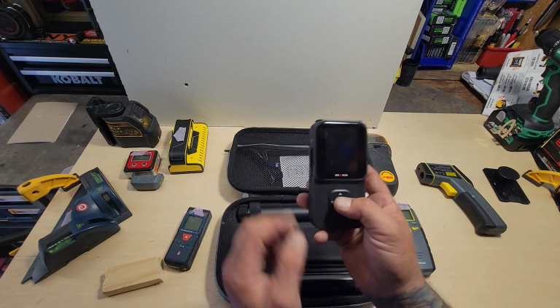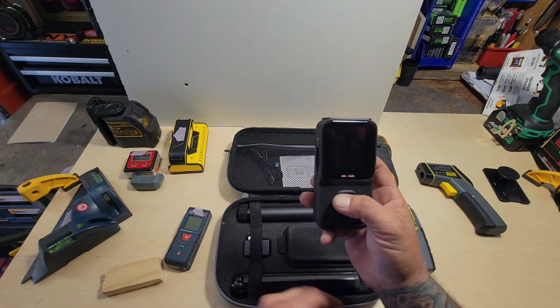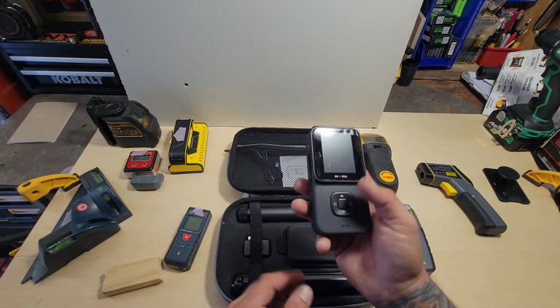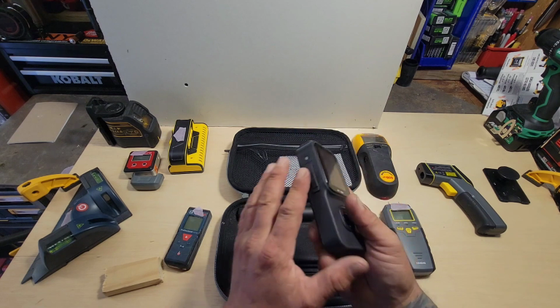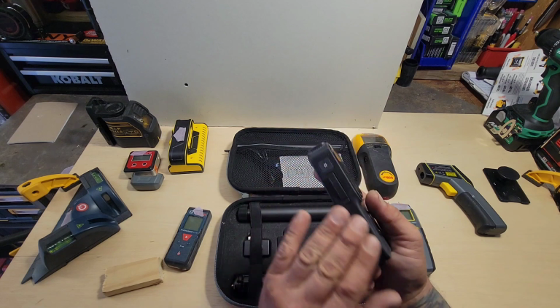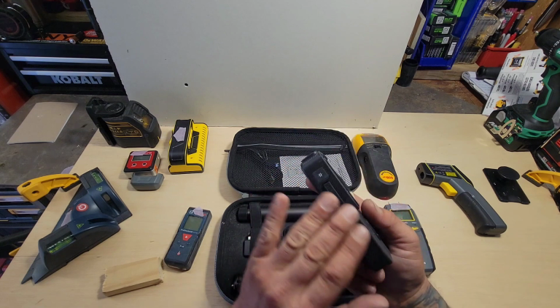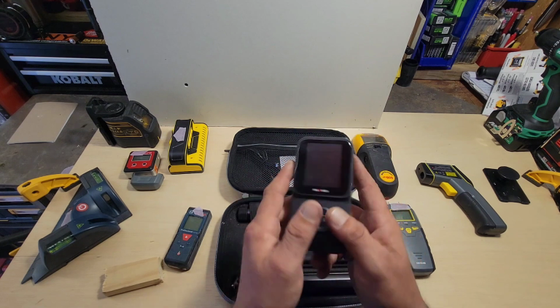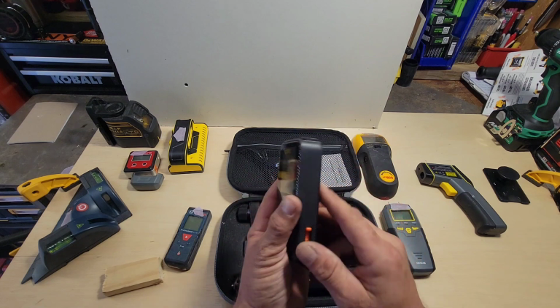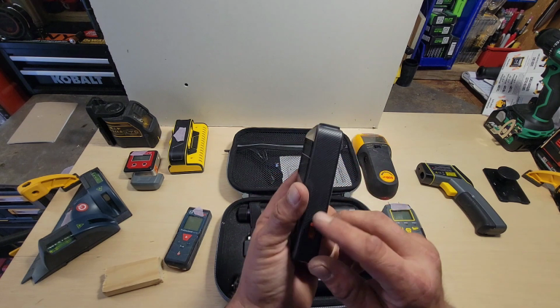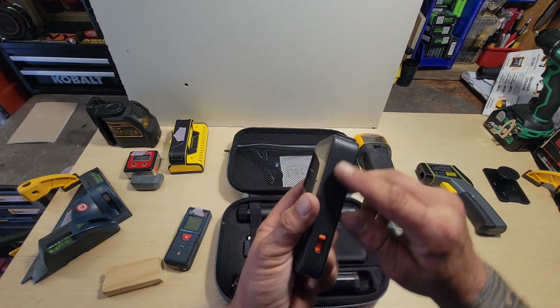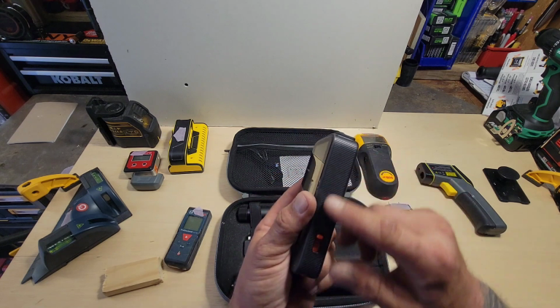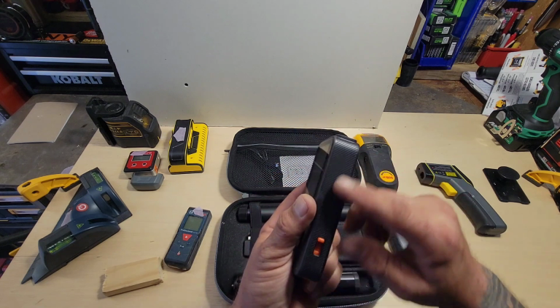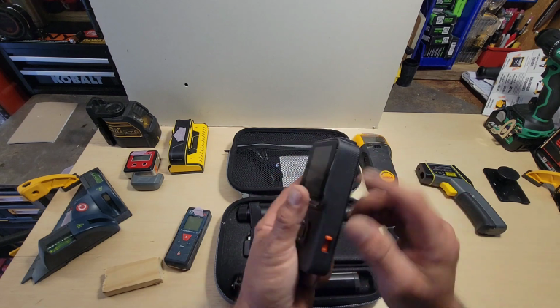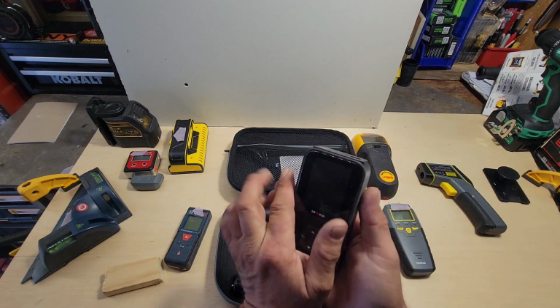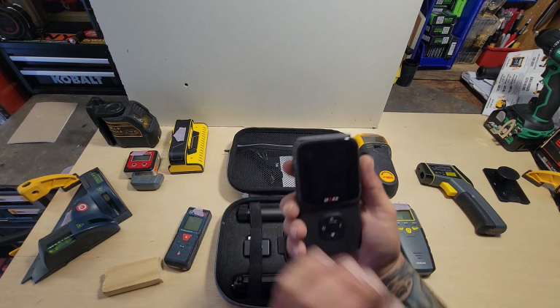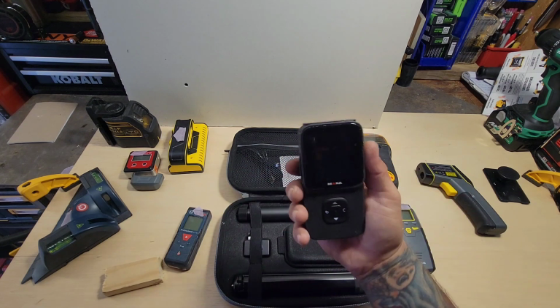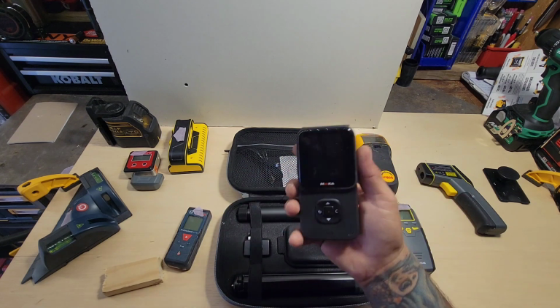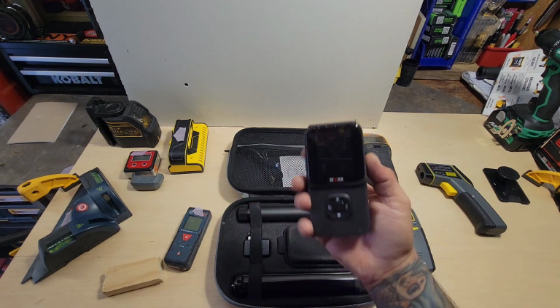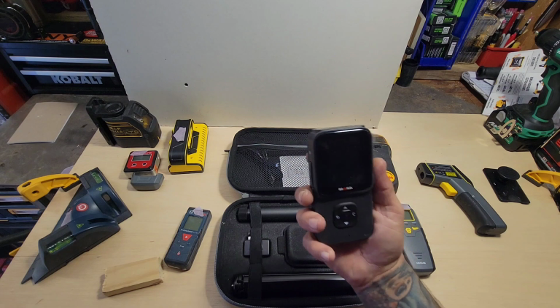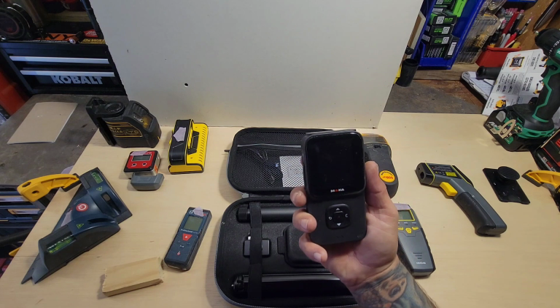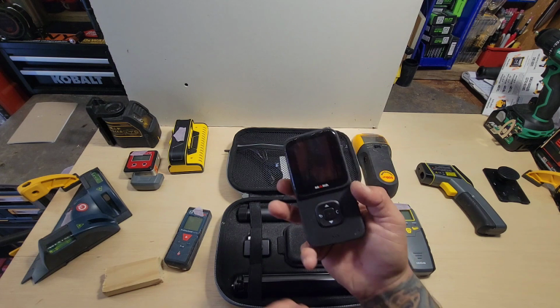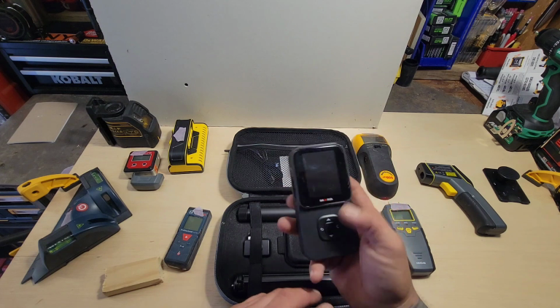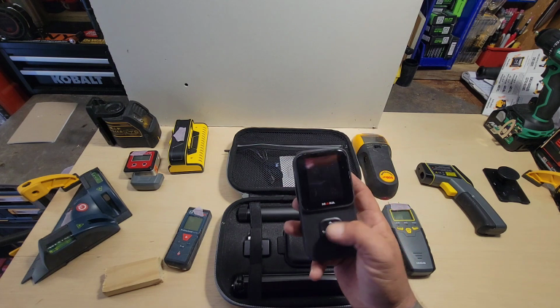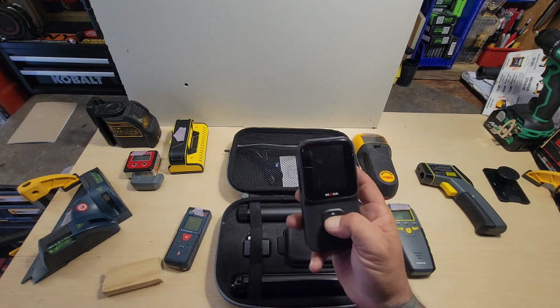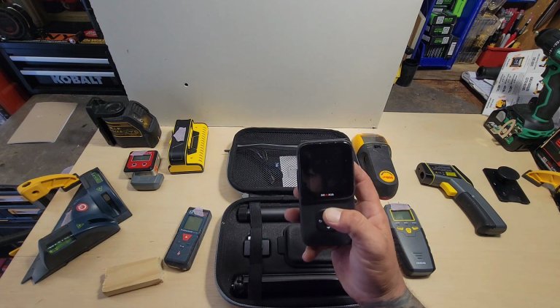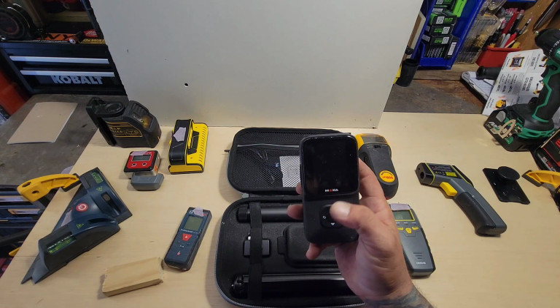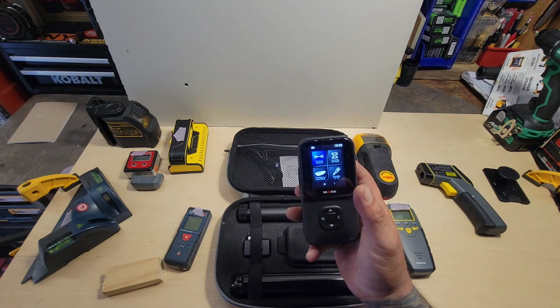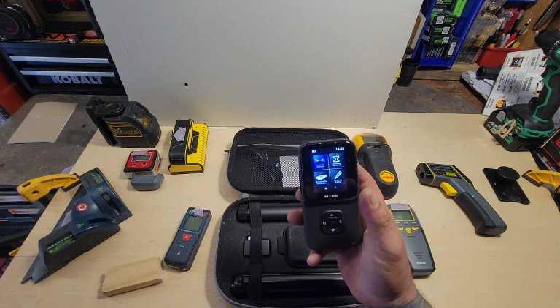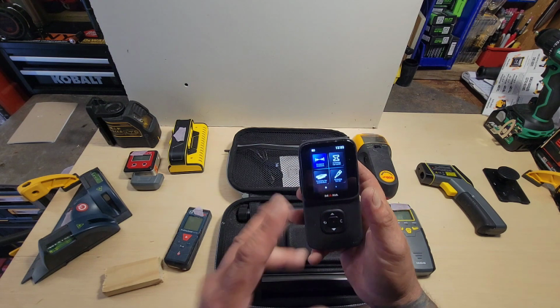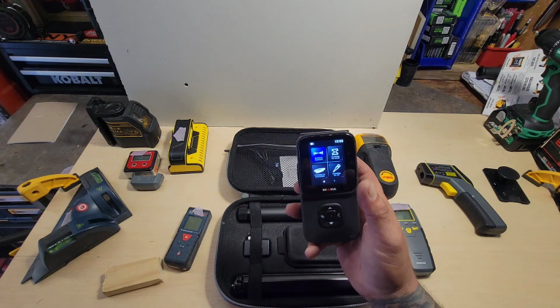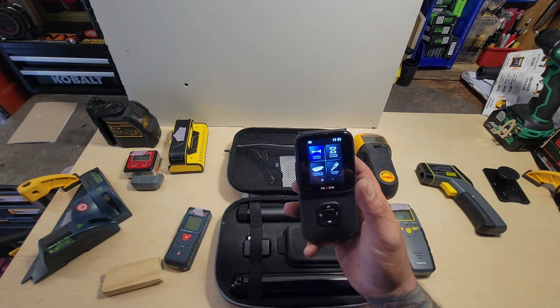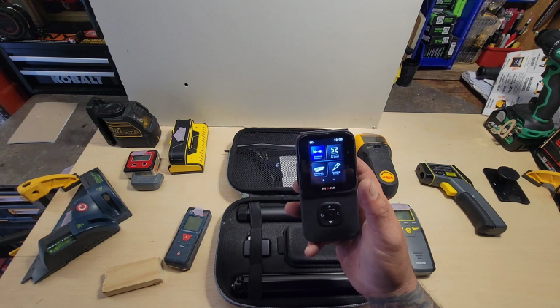One button on the side with a nice texture. It's a good size — the perfect size in your hand. Push the center button and the device turns on.